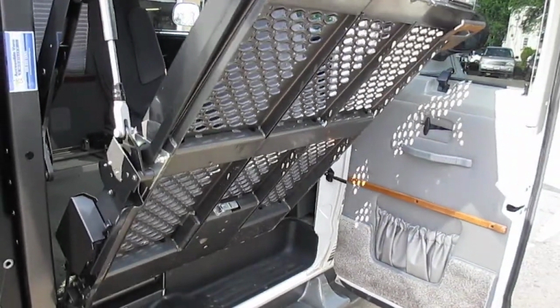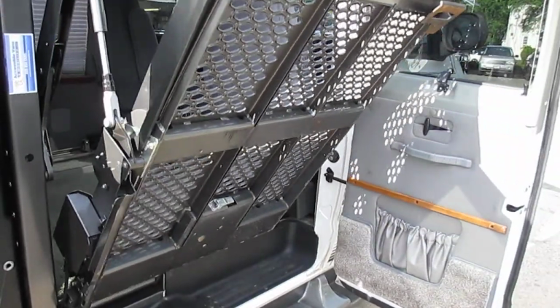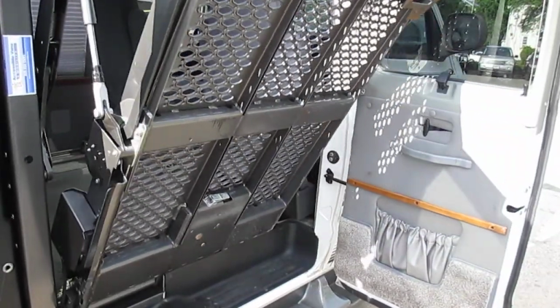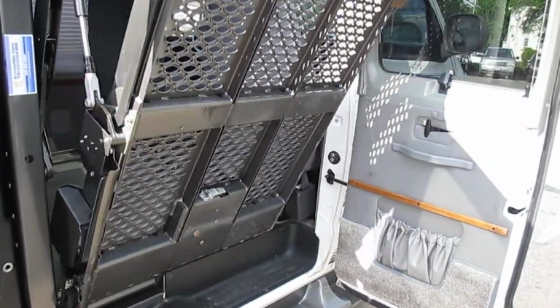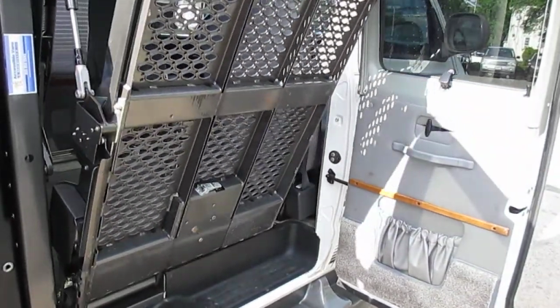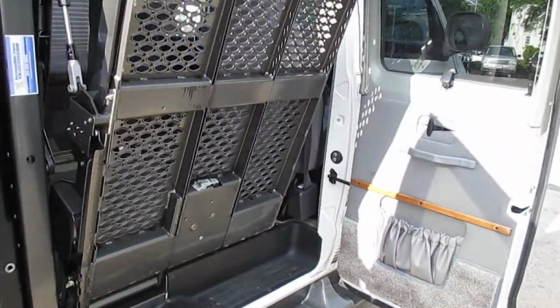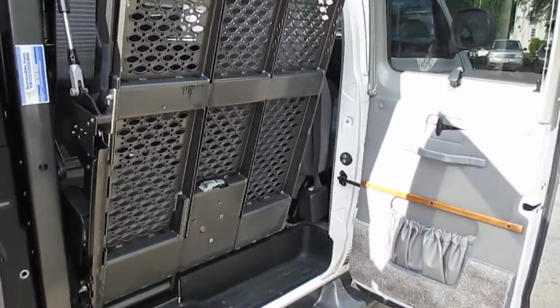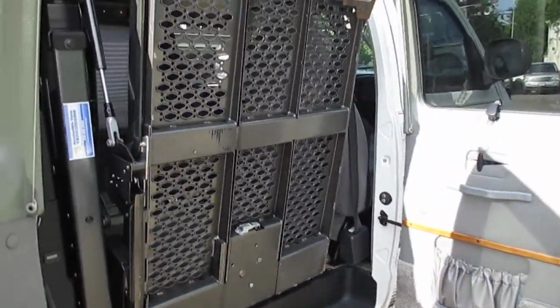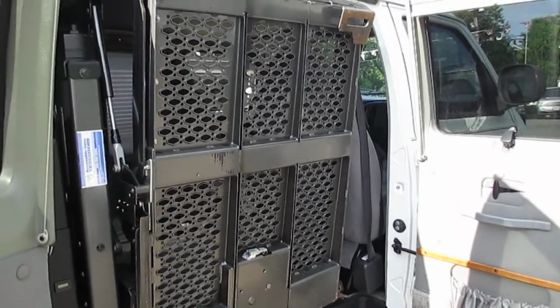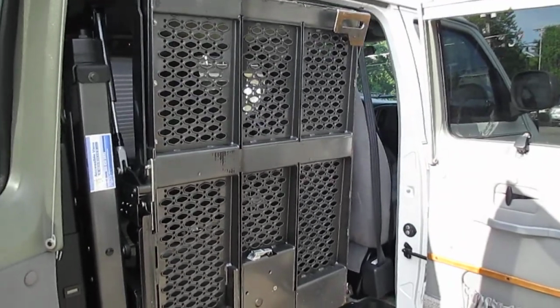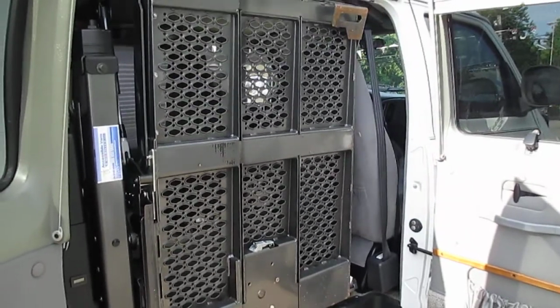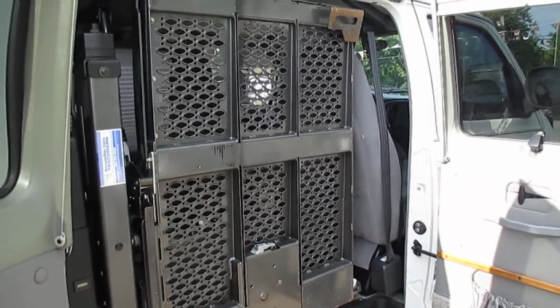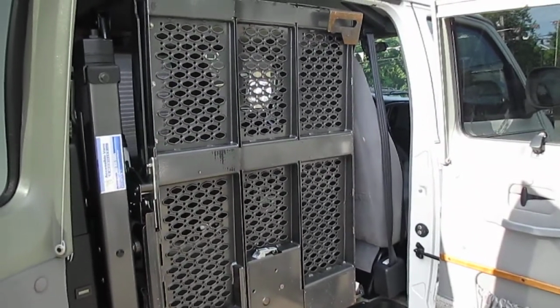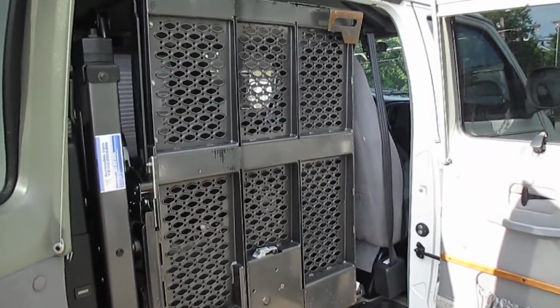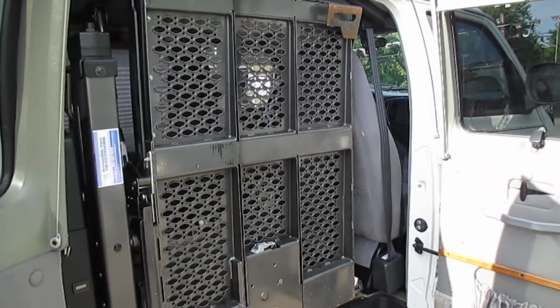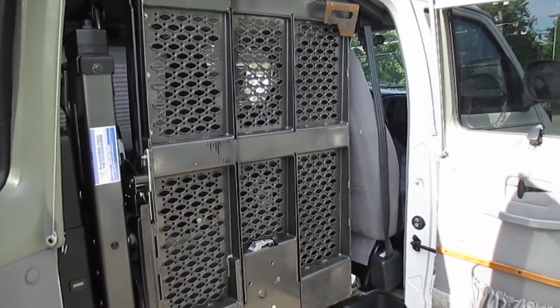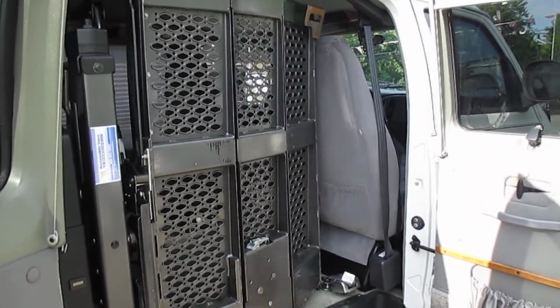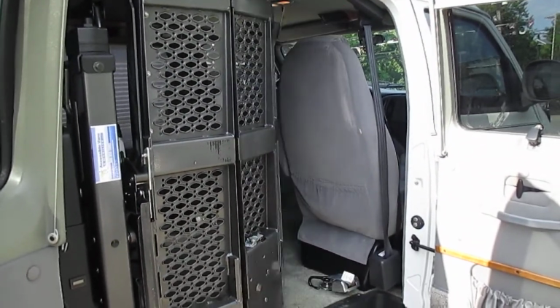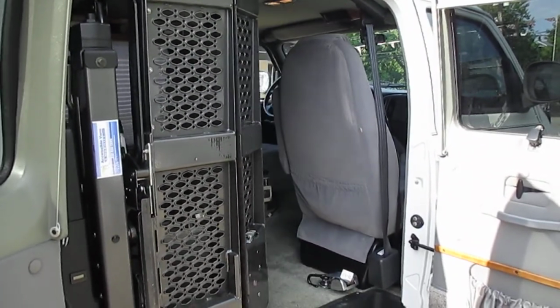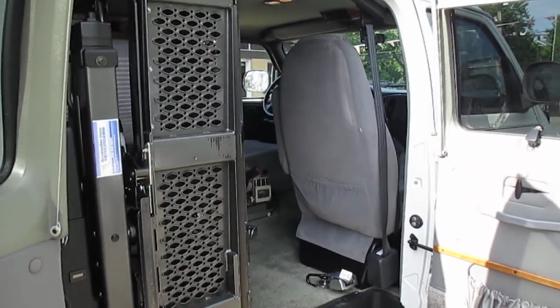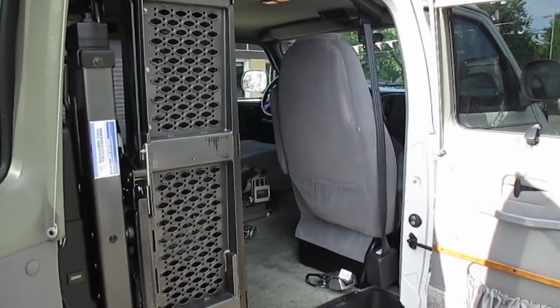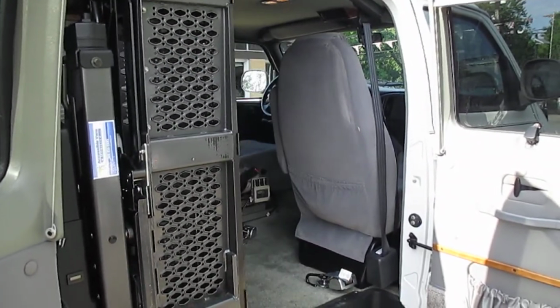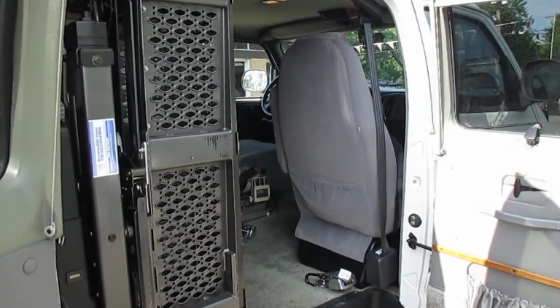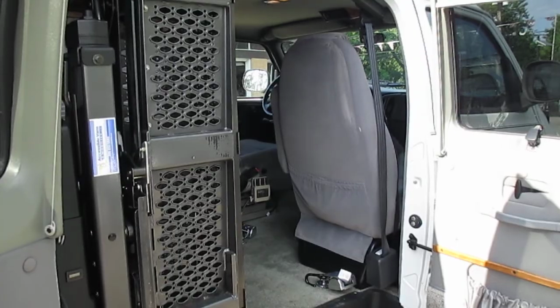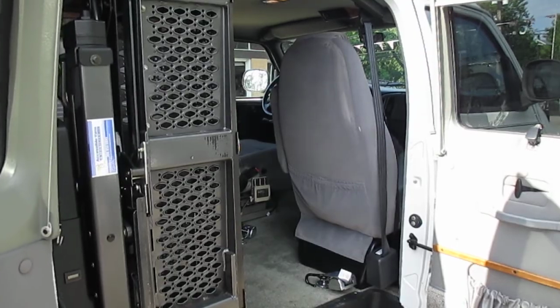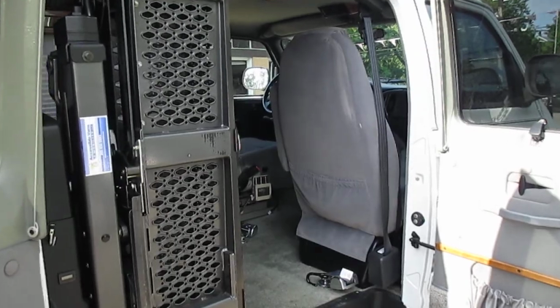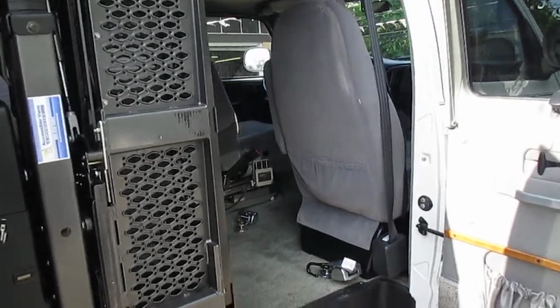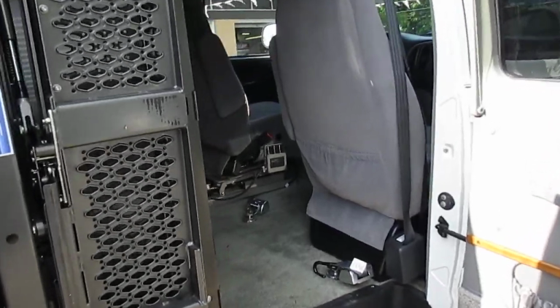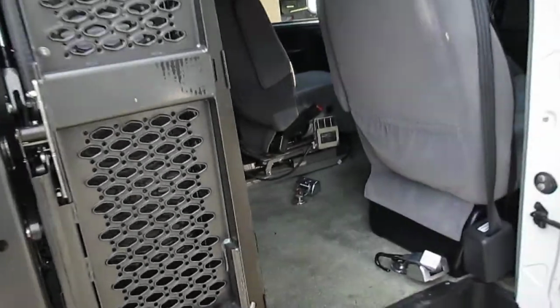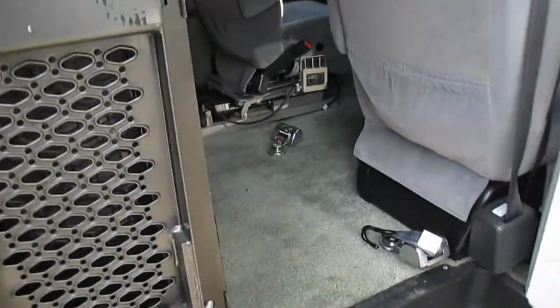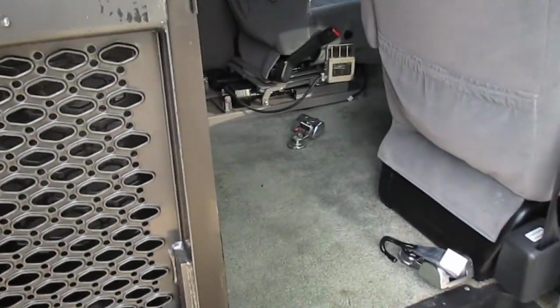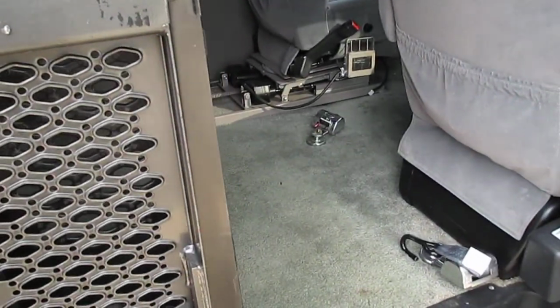One of the nice features of this one is it will also electronically fold in half, so you can still have somebody access the van.